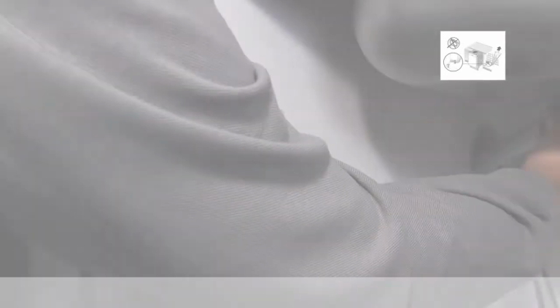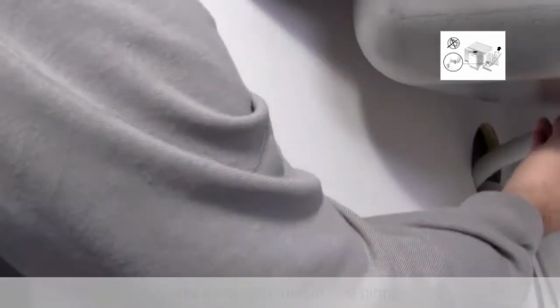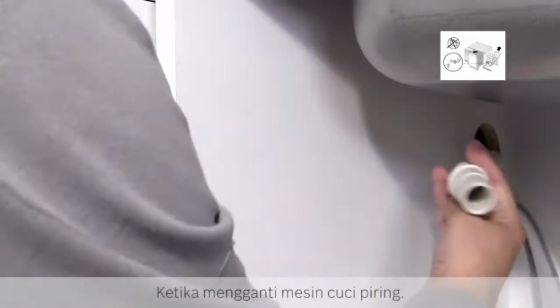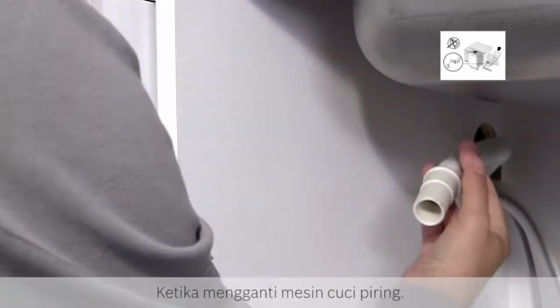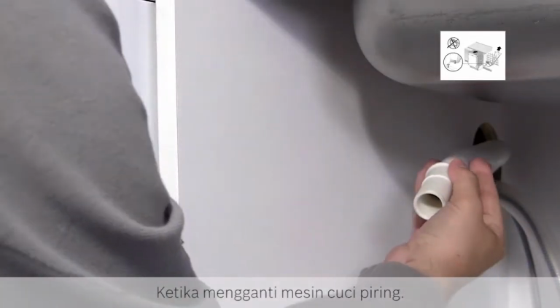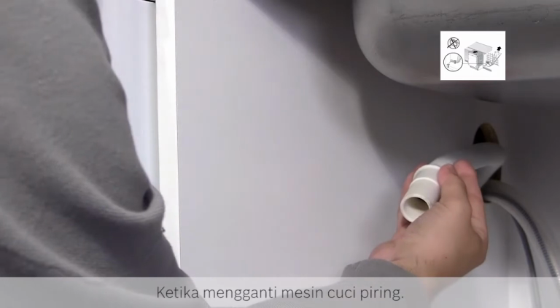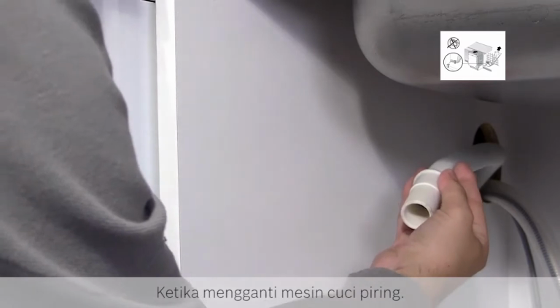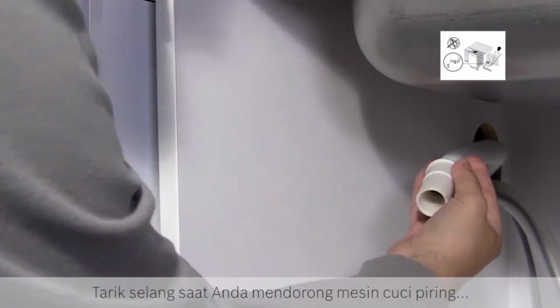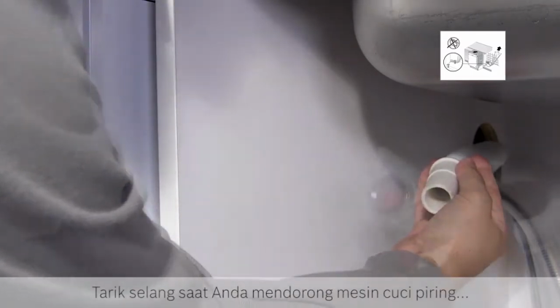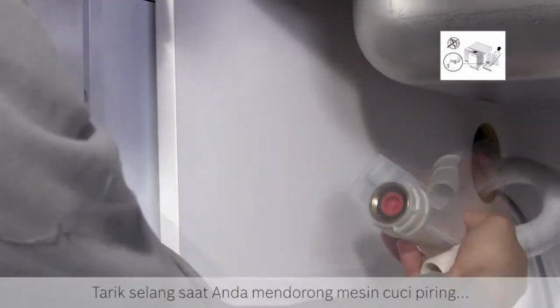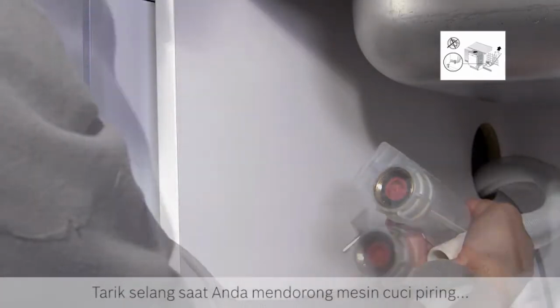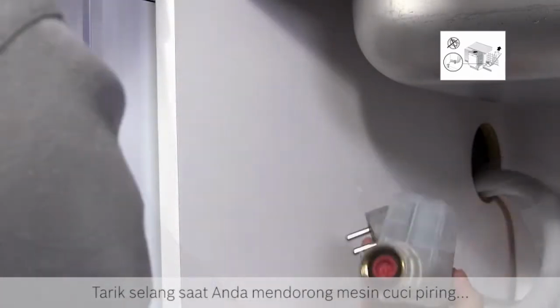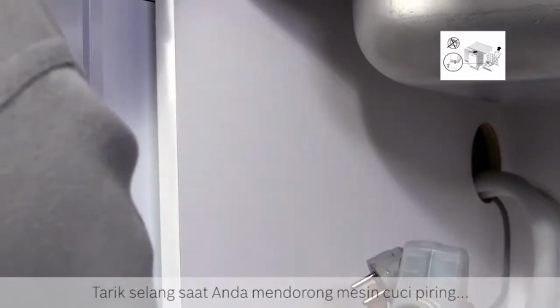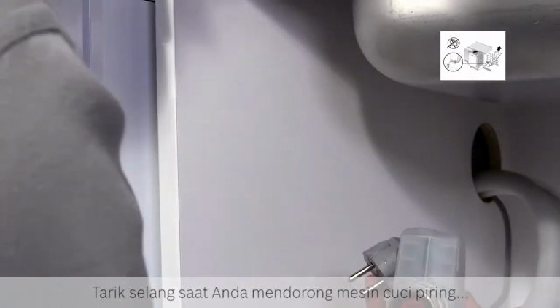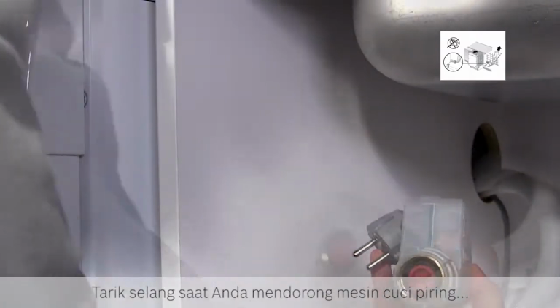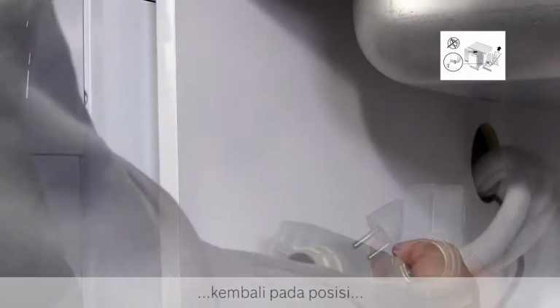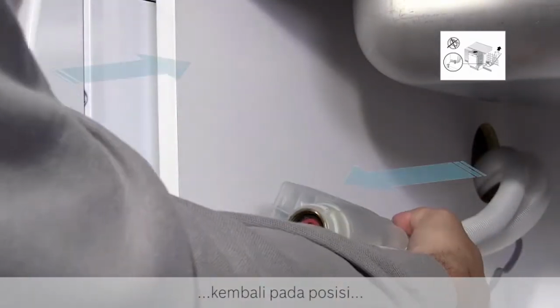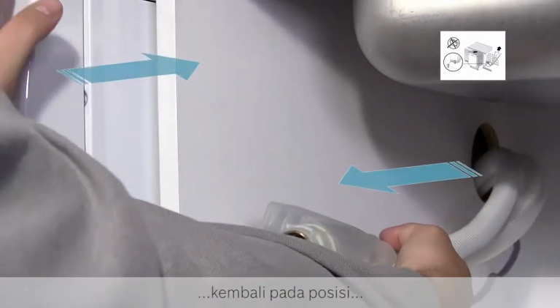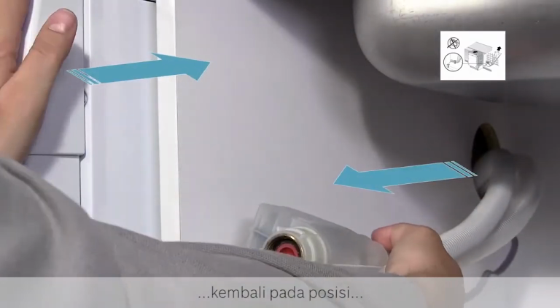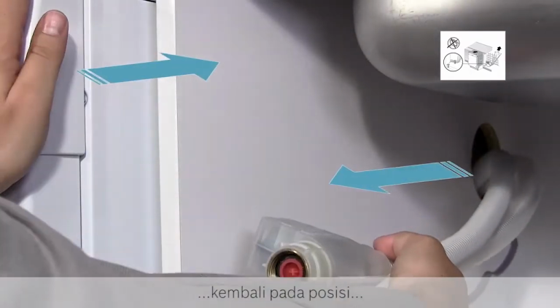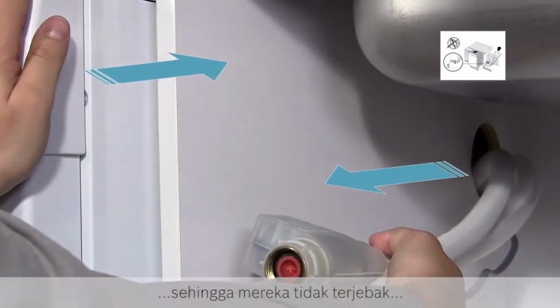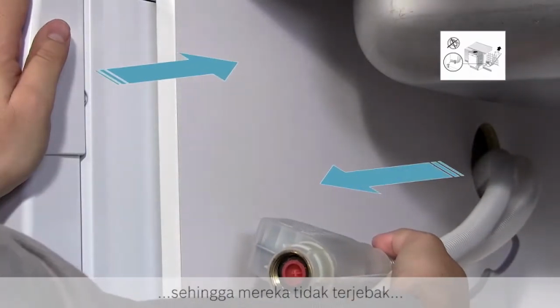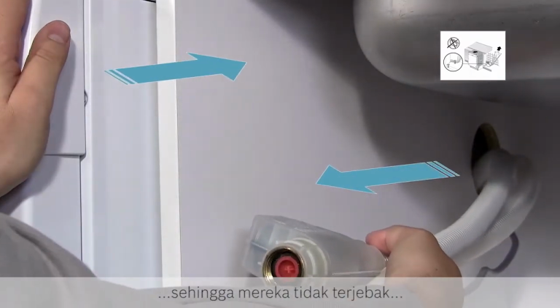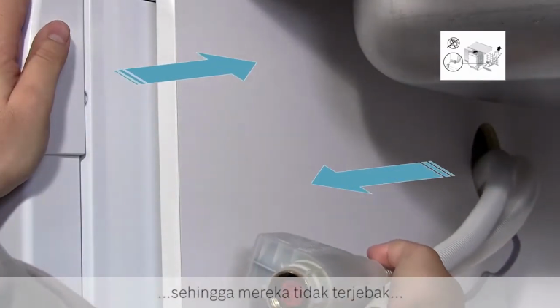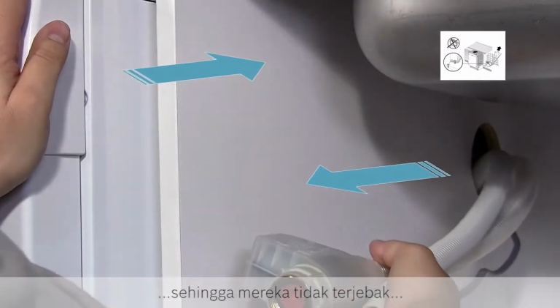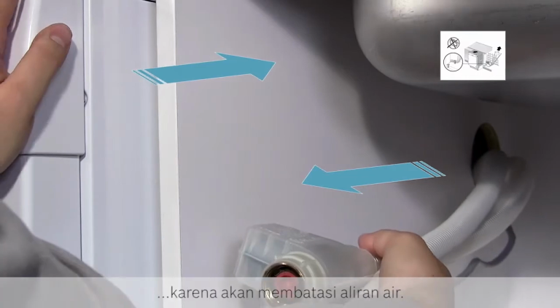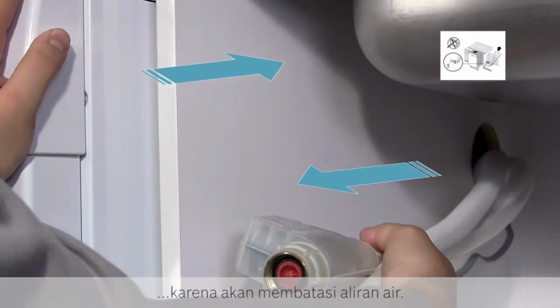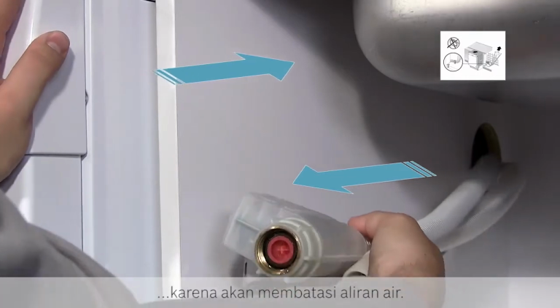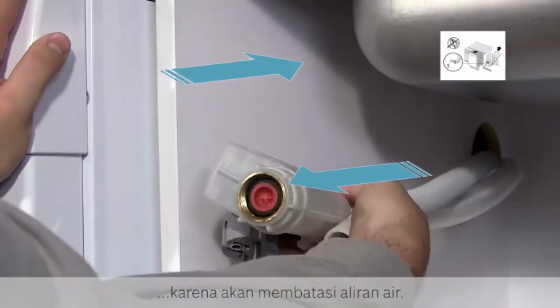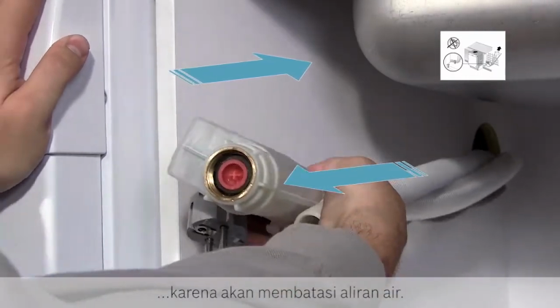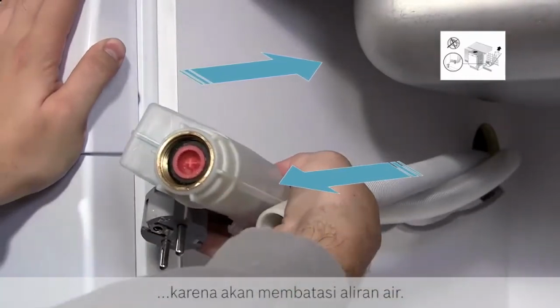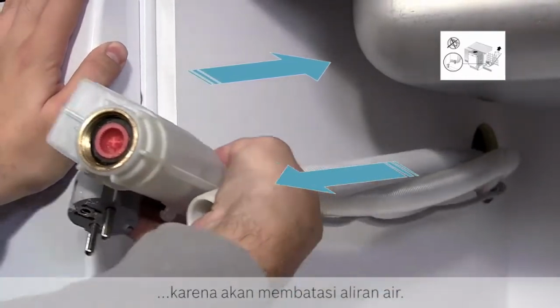When replacing the dishwasher, pull on the hoses as you push the dishwasher back into position so that they are not trapped, because this will restrict the water flow.